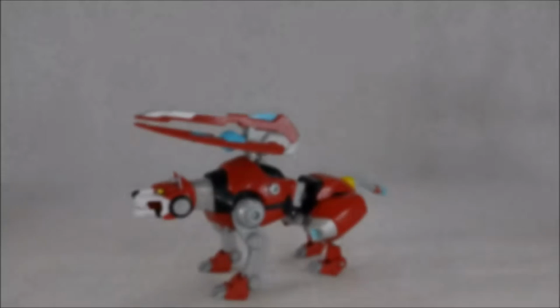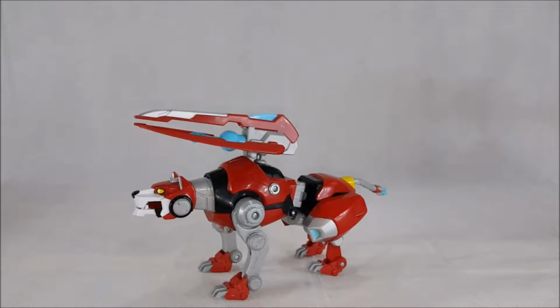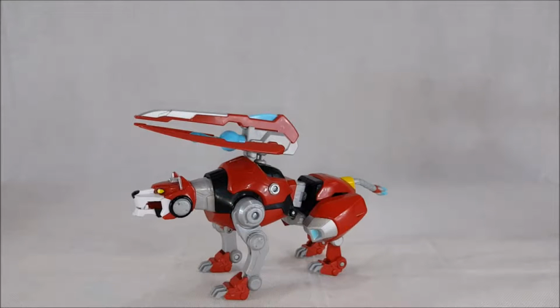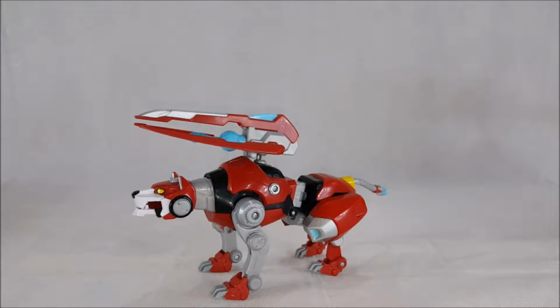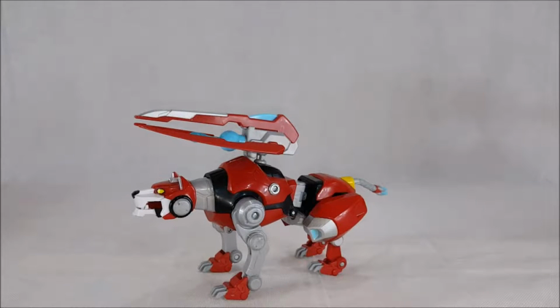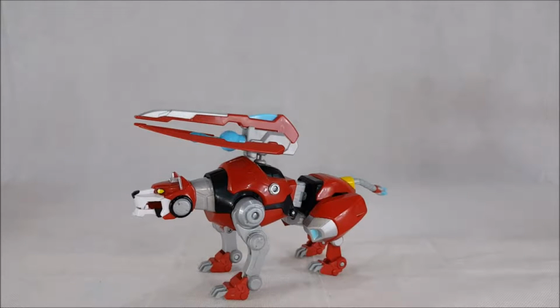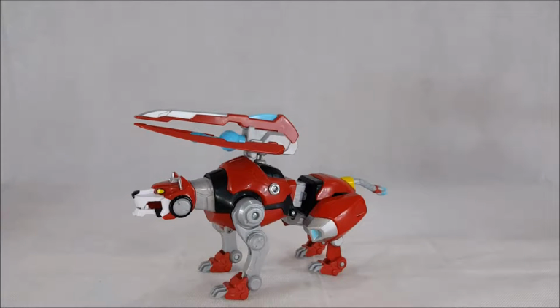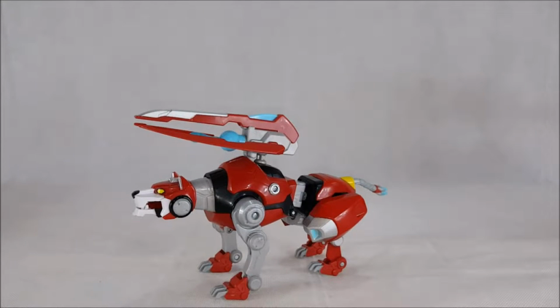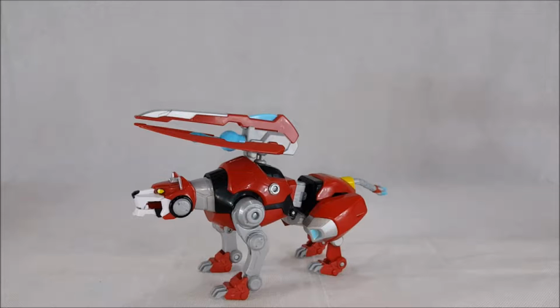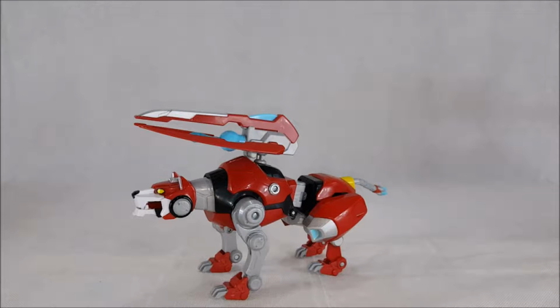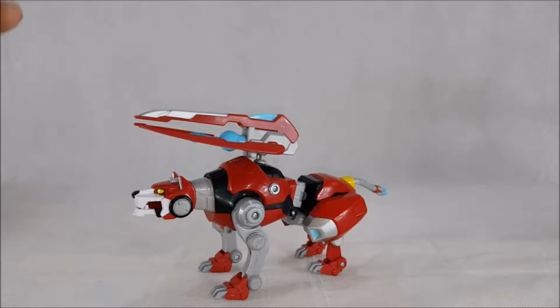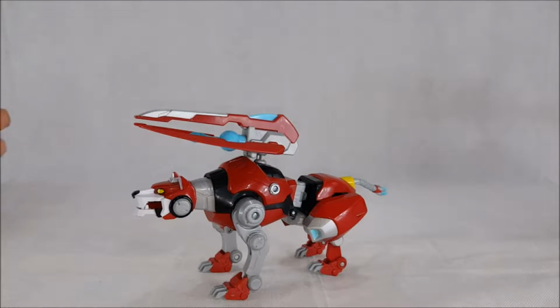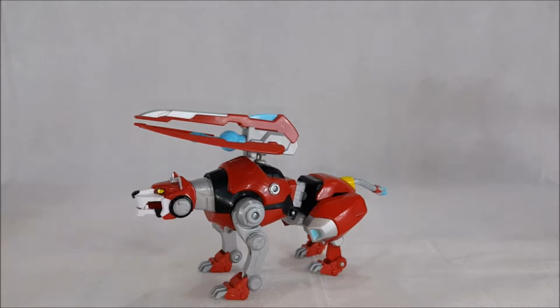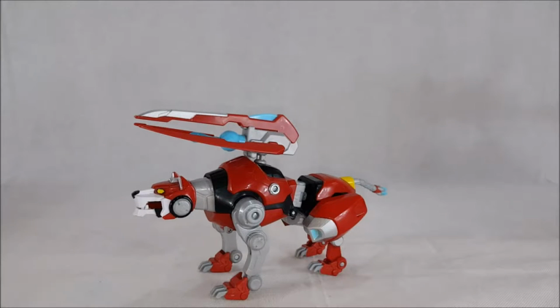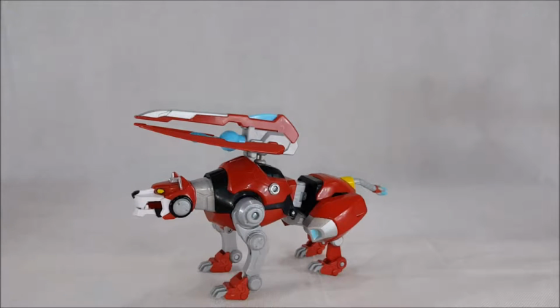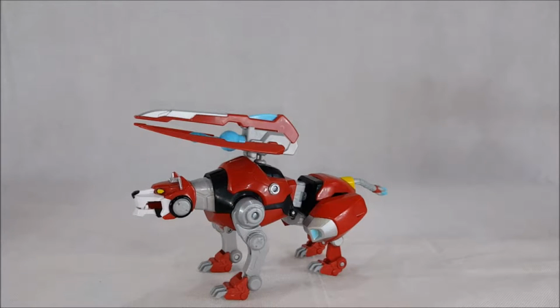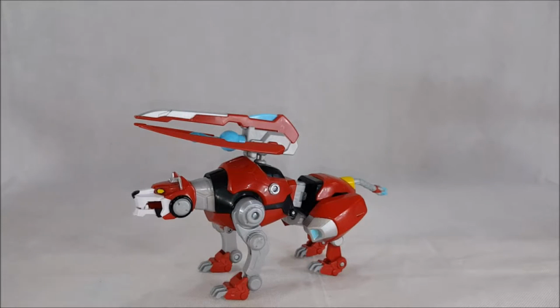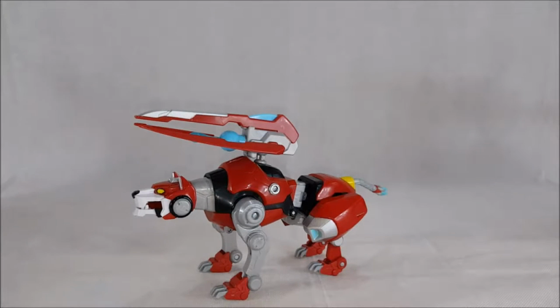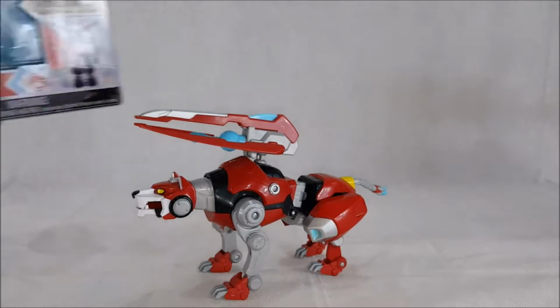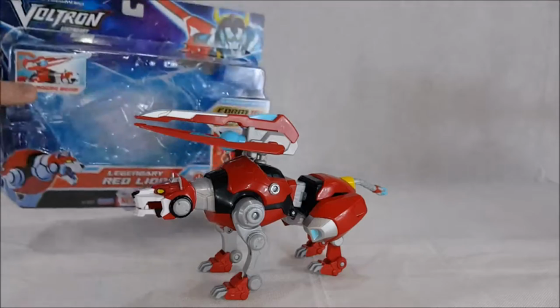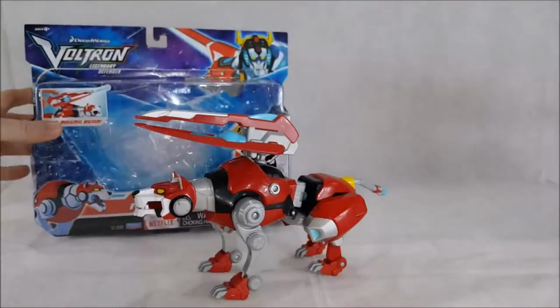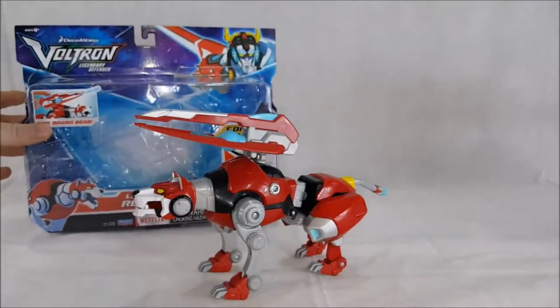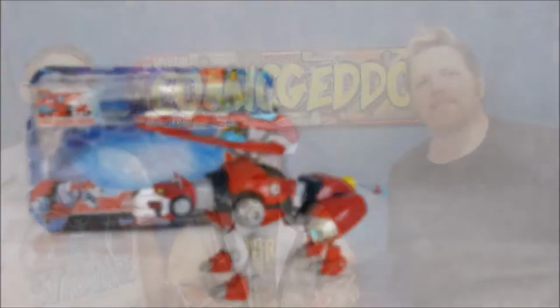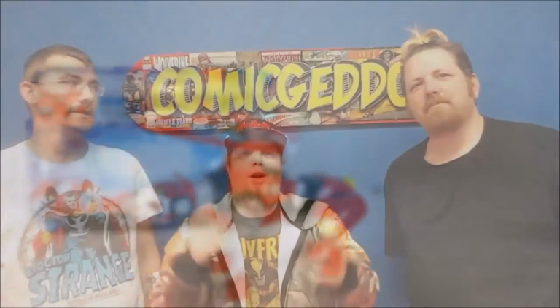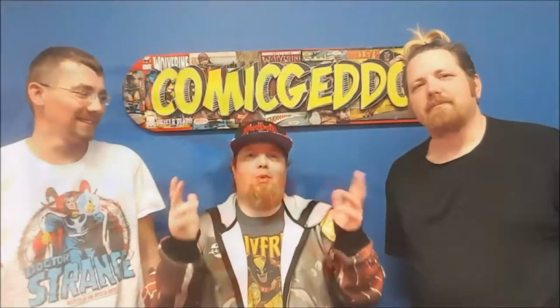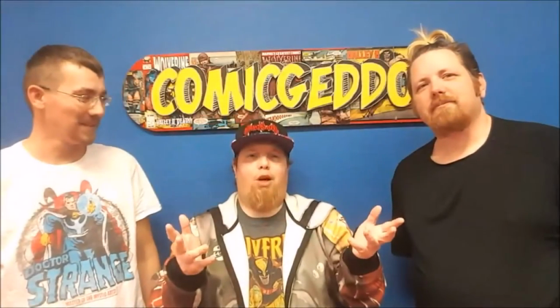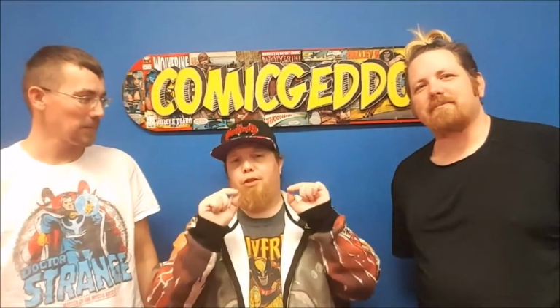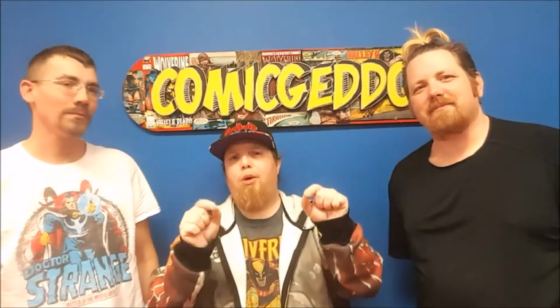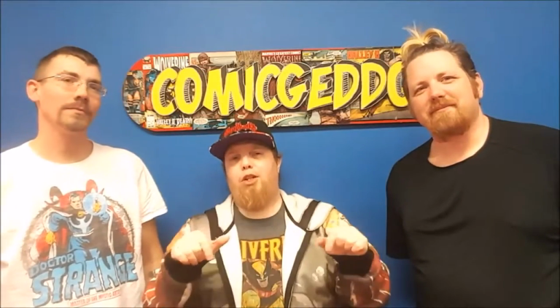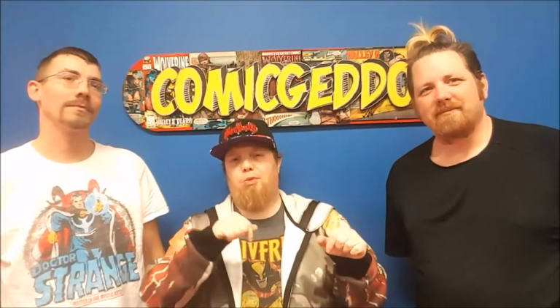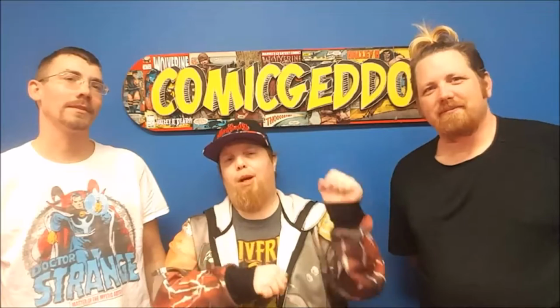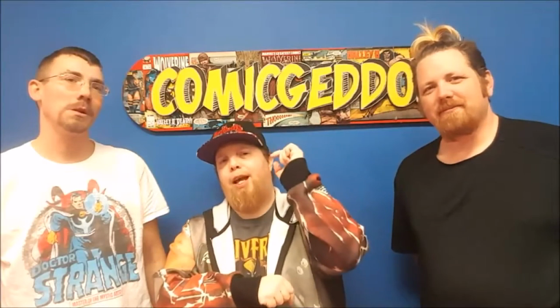Hey guys, welcome back to Com again. I'm Shannon, and today I'm going to be reviewing the Voltron Legendary Defender Legendary Red Lion.